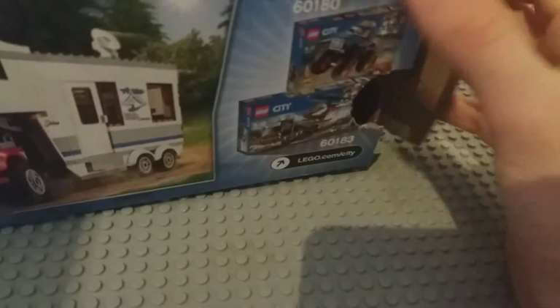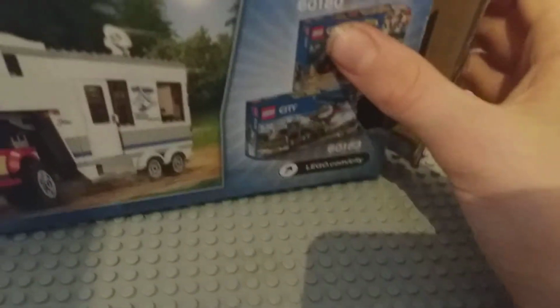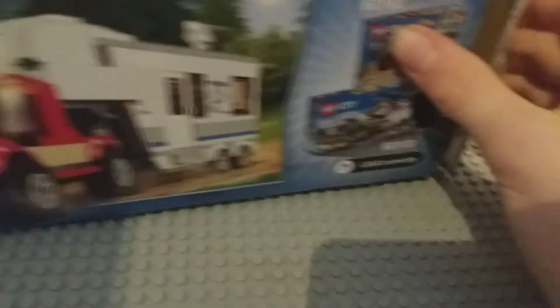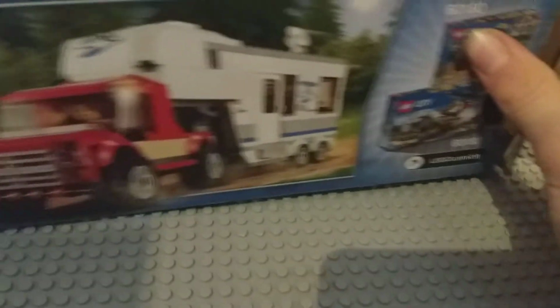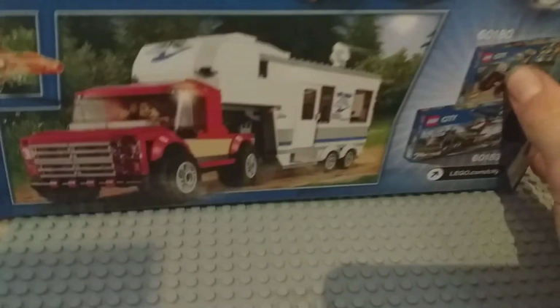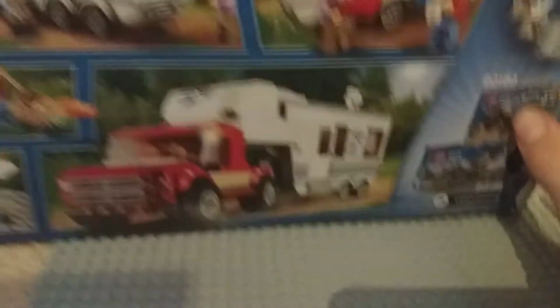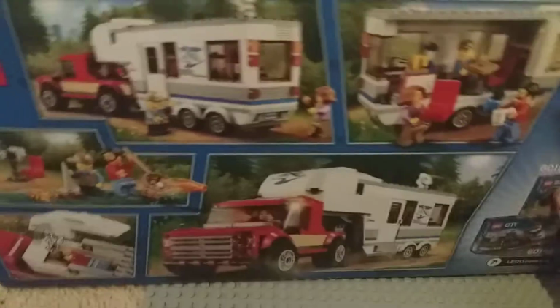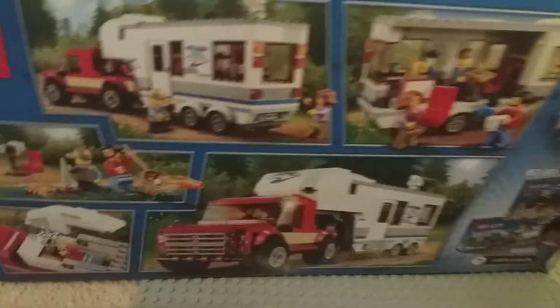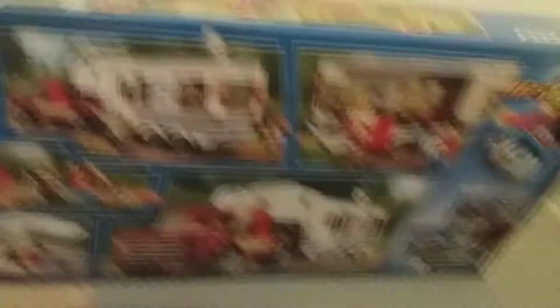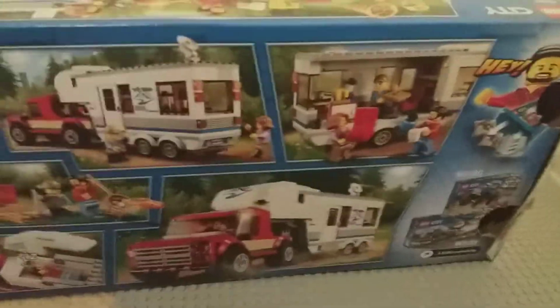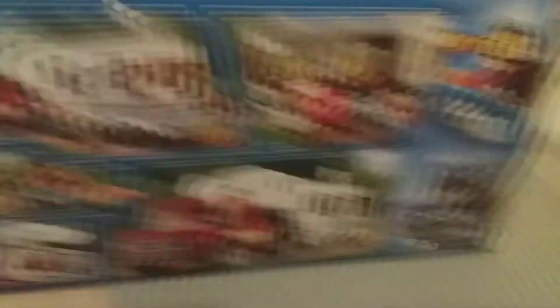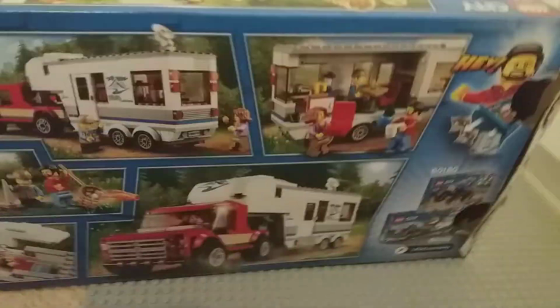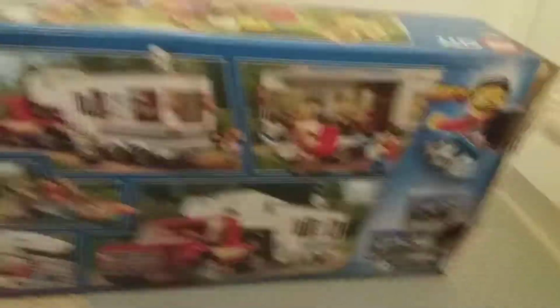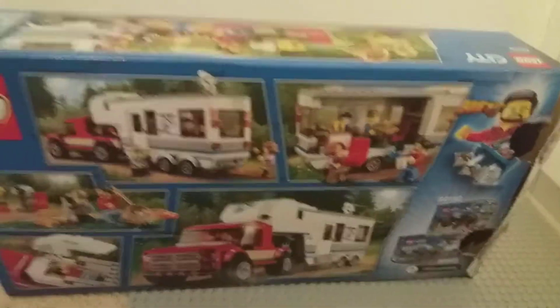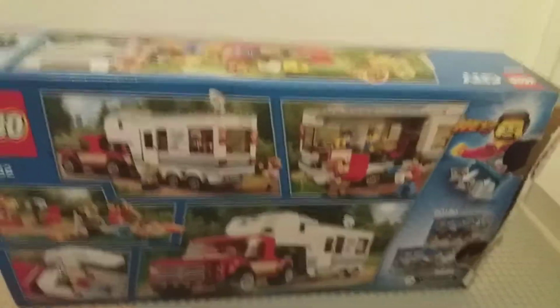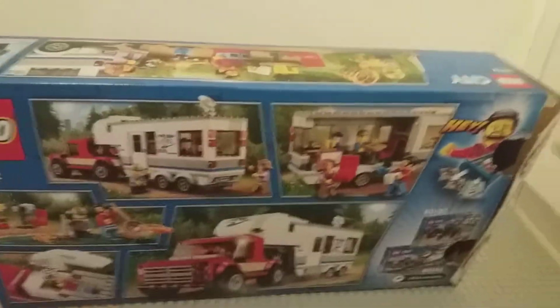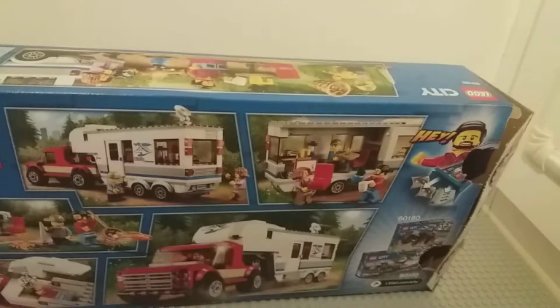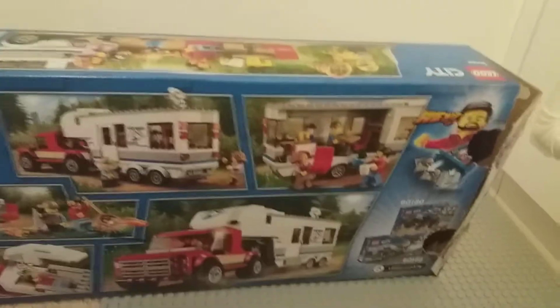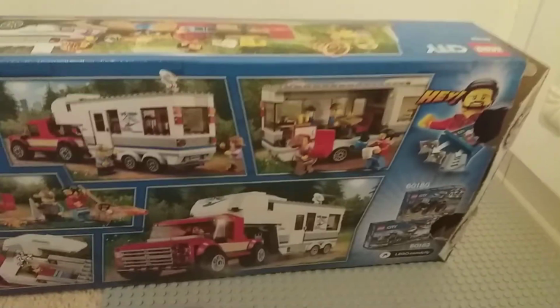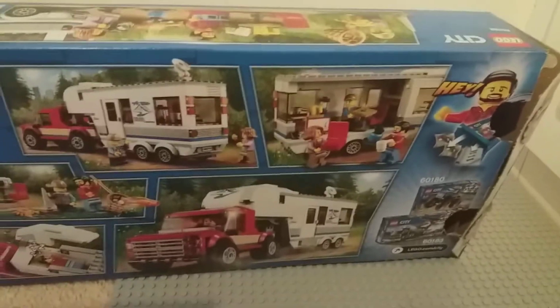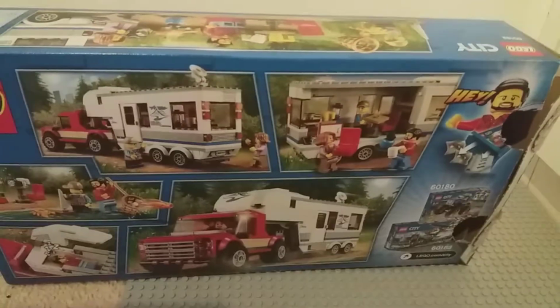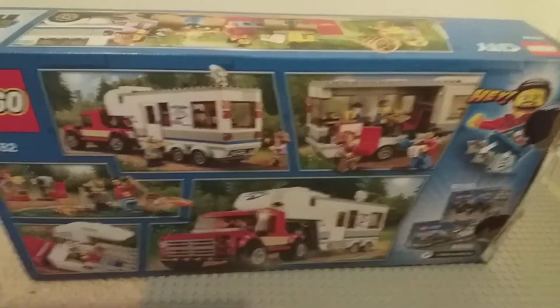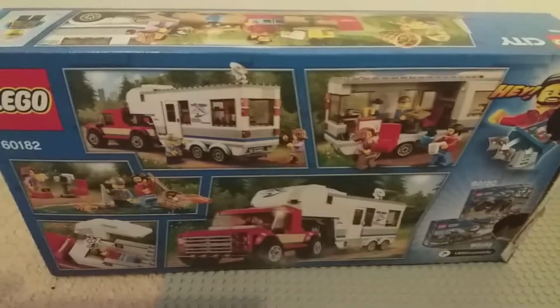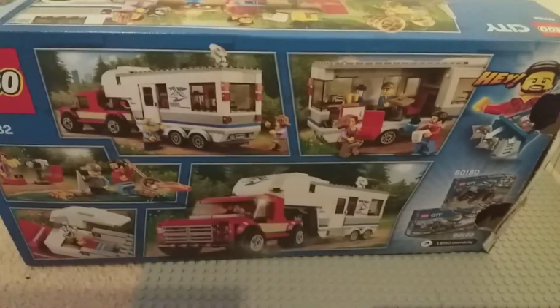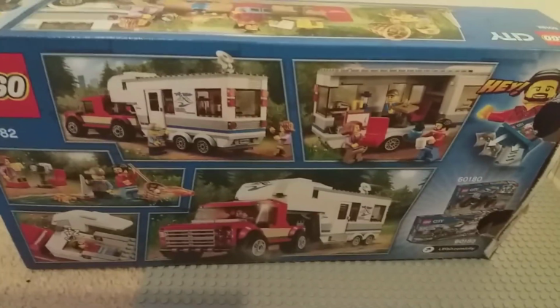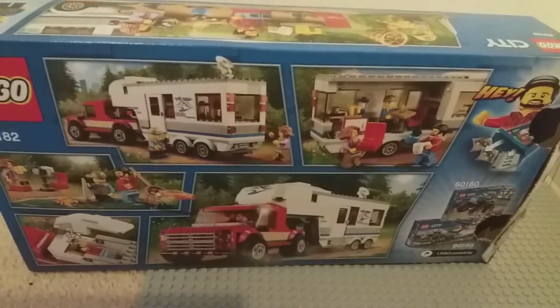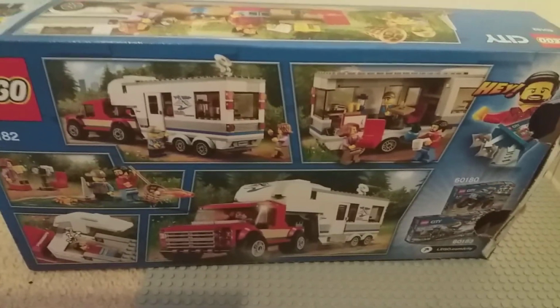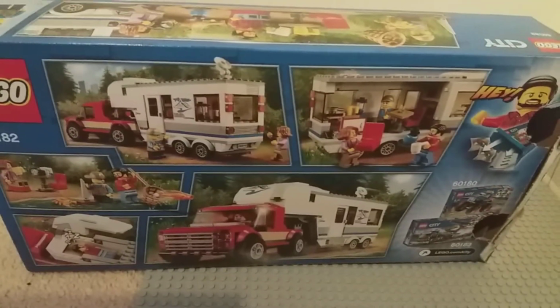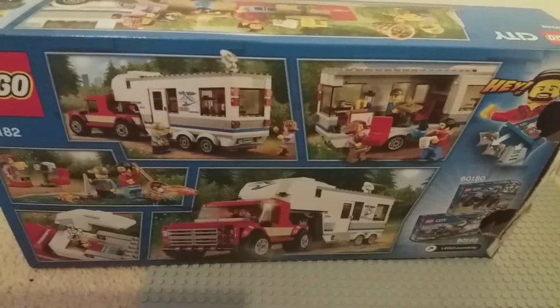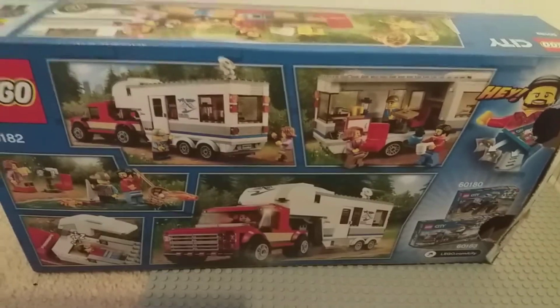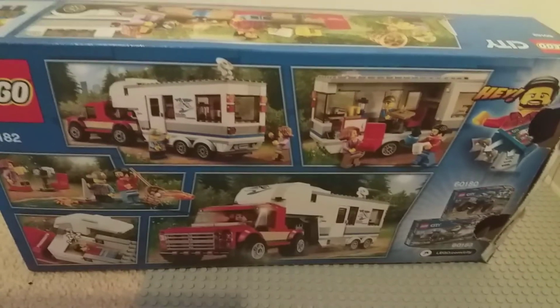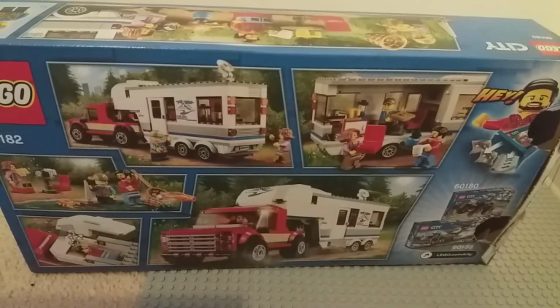Thank you for watching and I hope you enjoyed this review of the Caravan set. See you in the next video — thank you, goodbye!